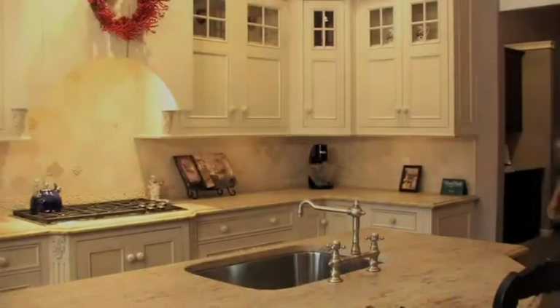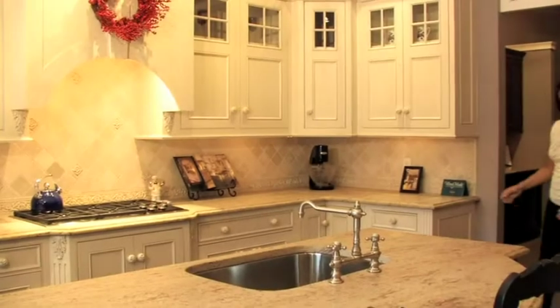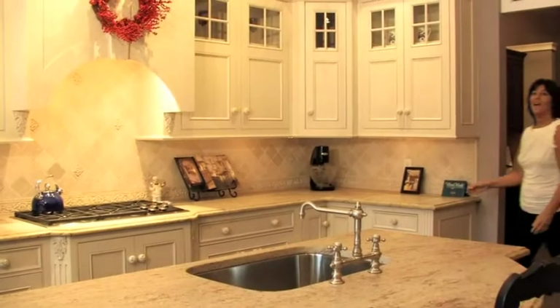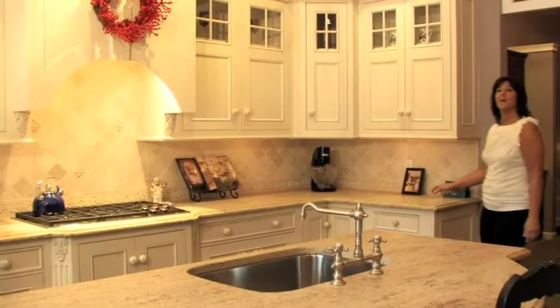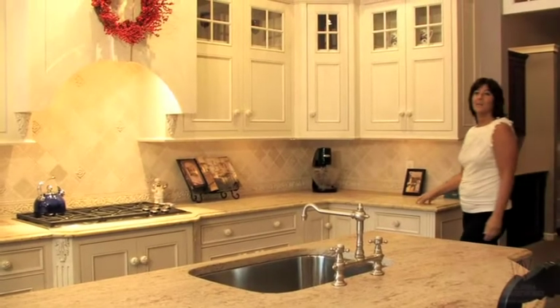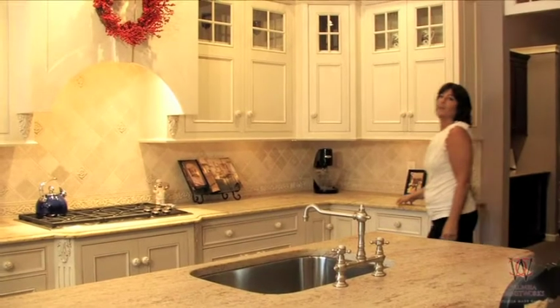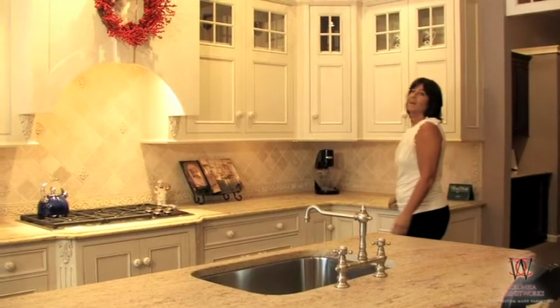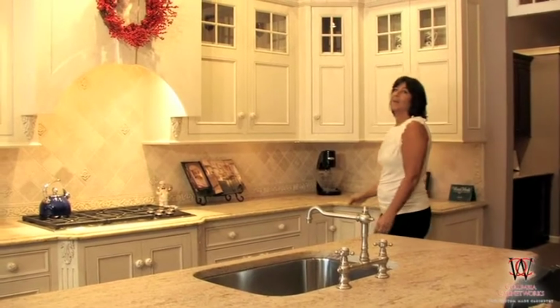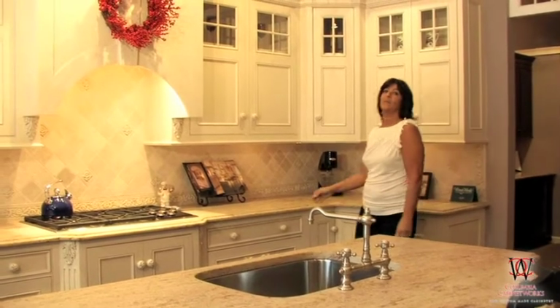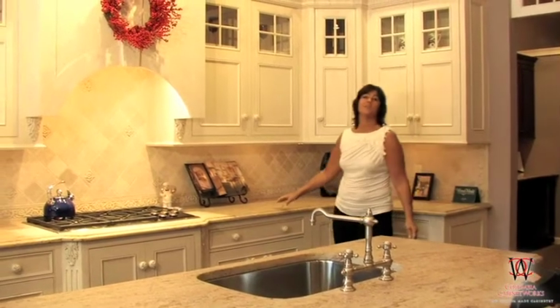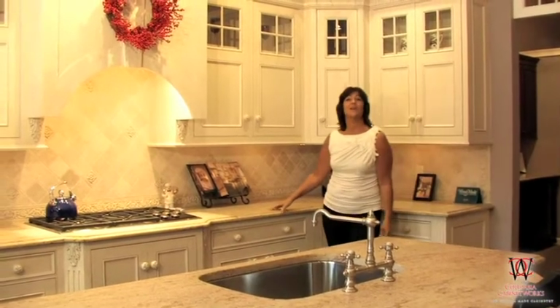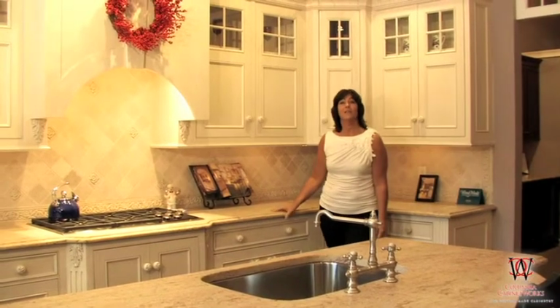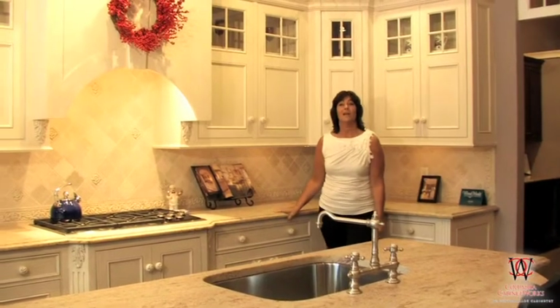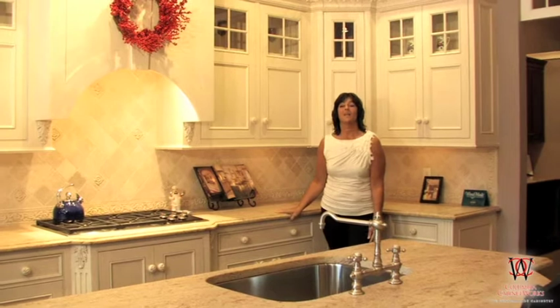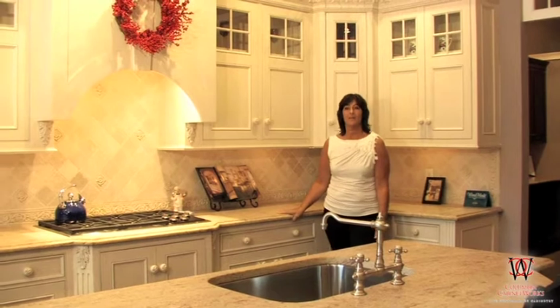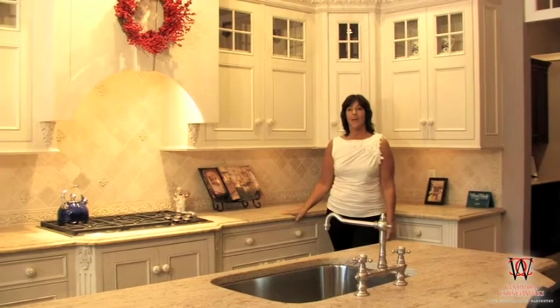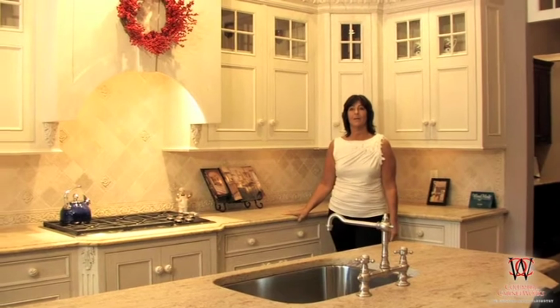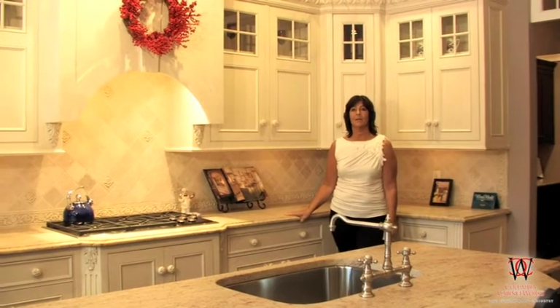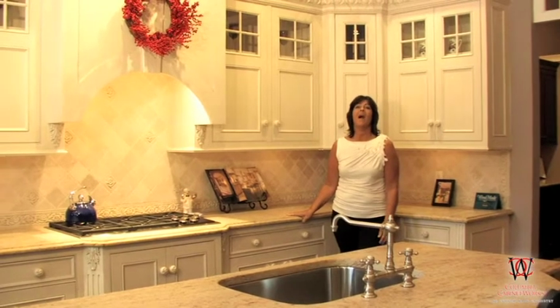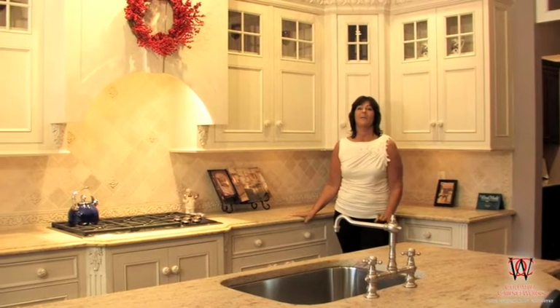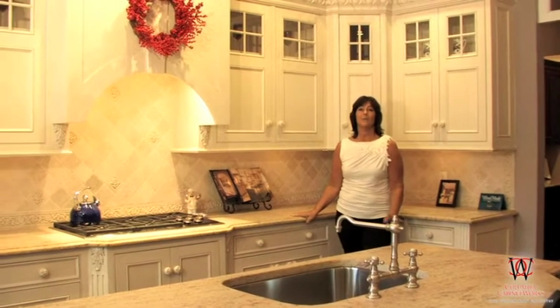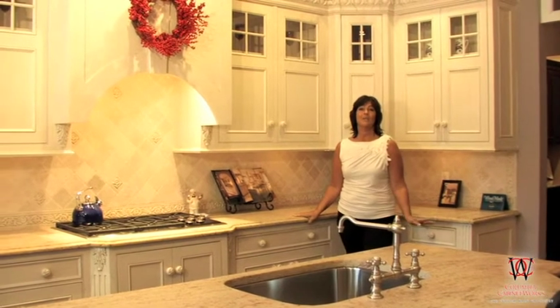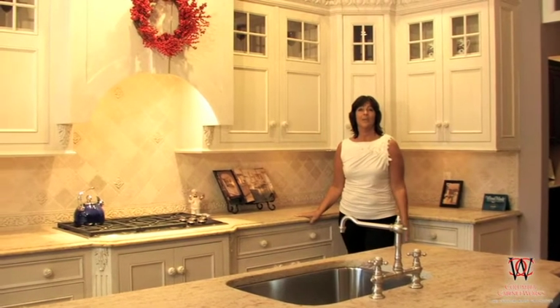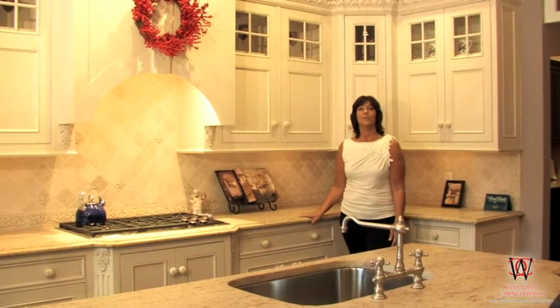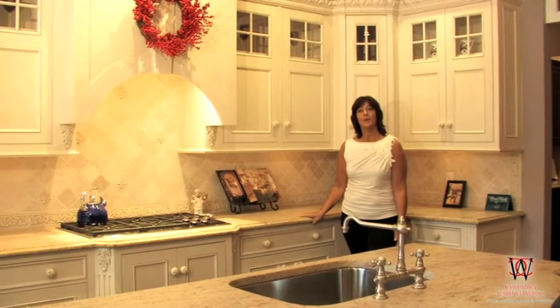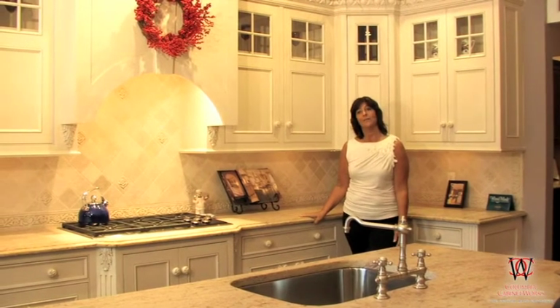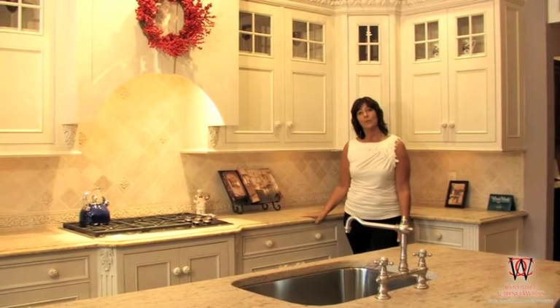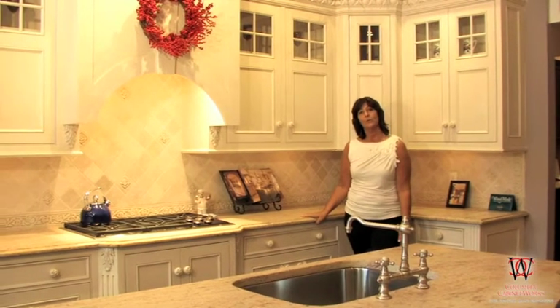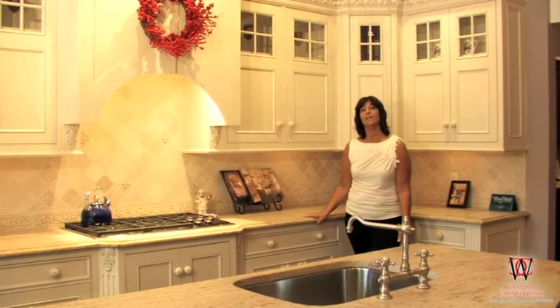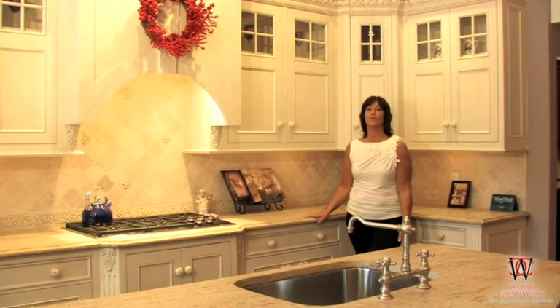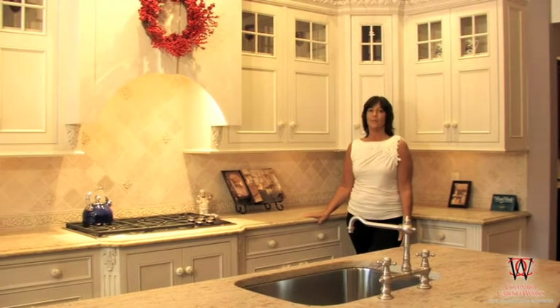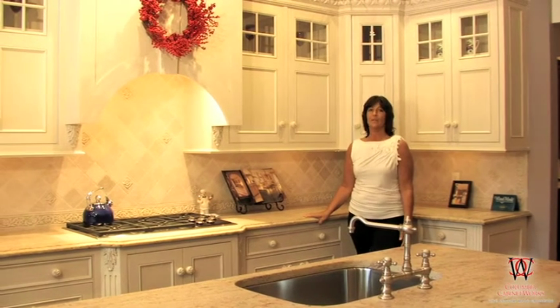Hi, my name is Laura and I am the project director here at Columbia Cabinet Works. I am thrilled to be giving you a tour of our showroom here in North Greenbush.